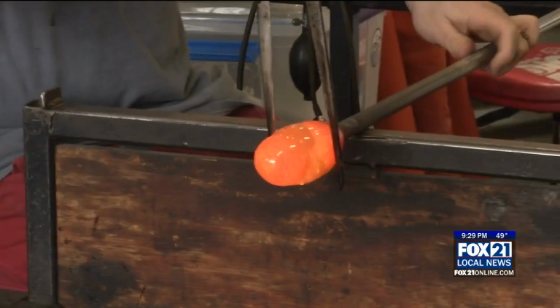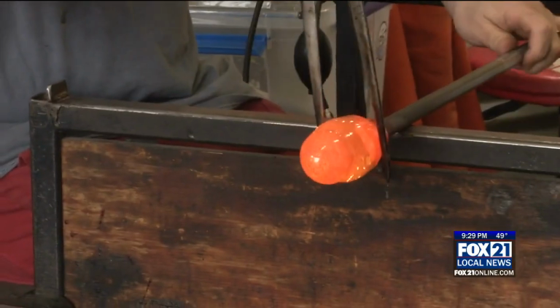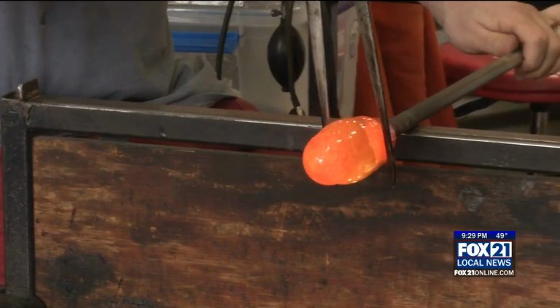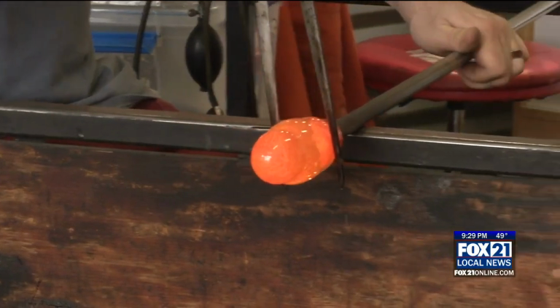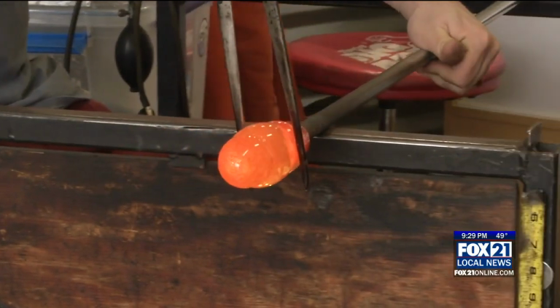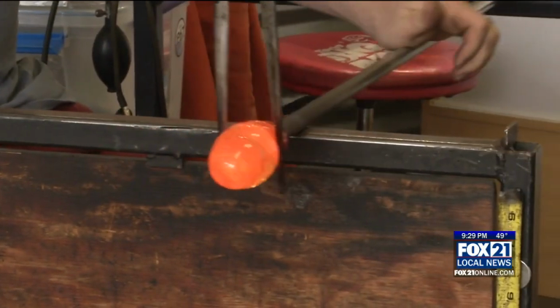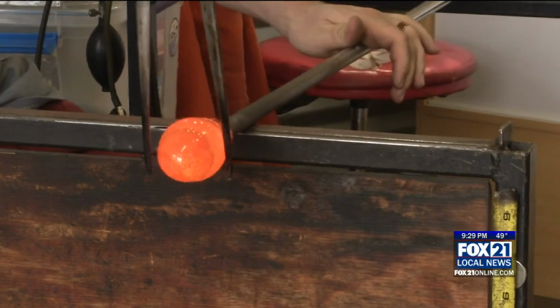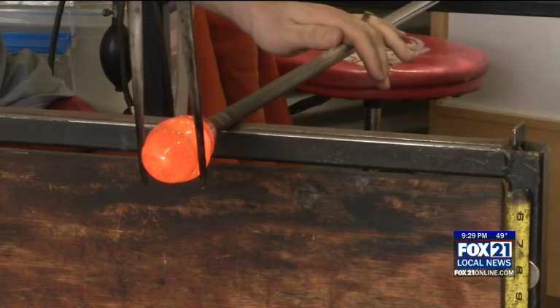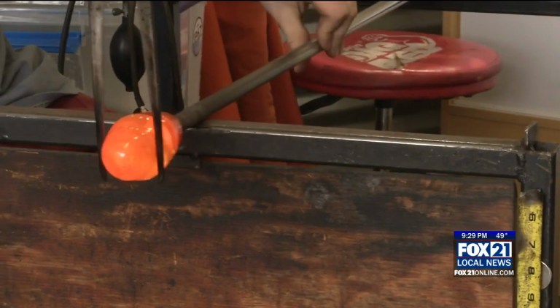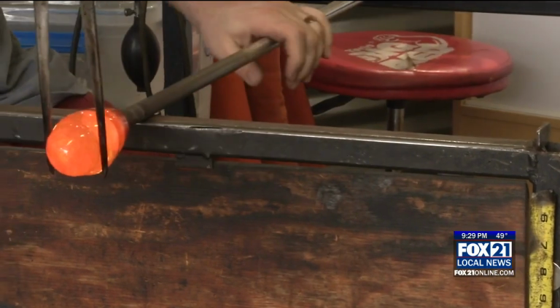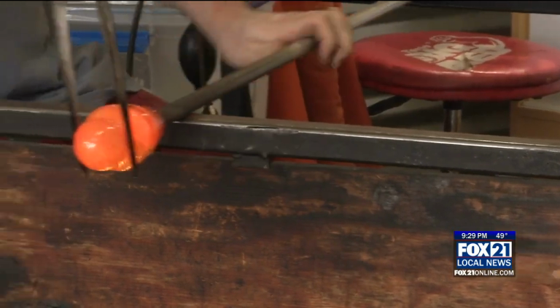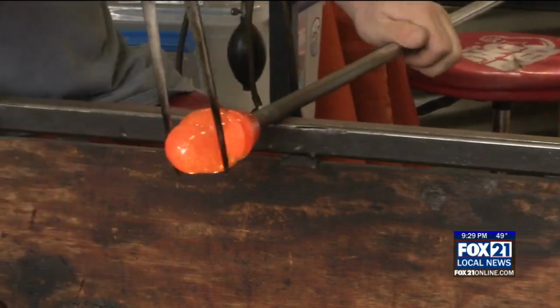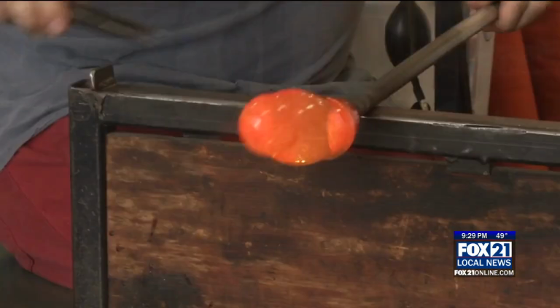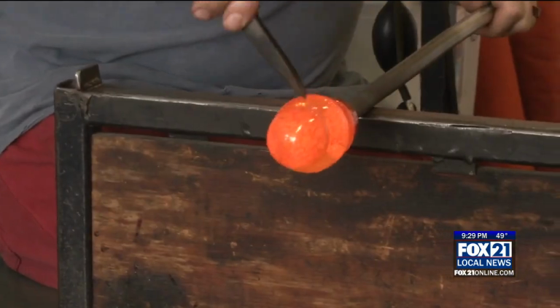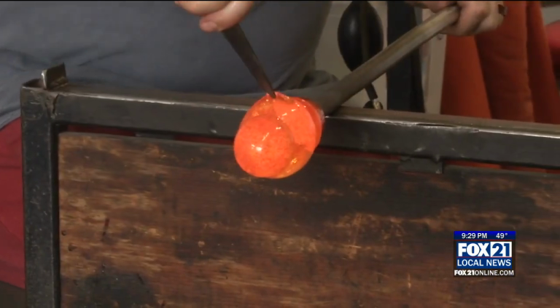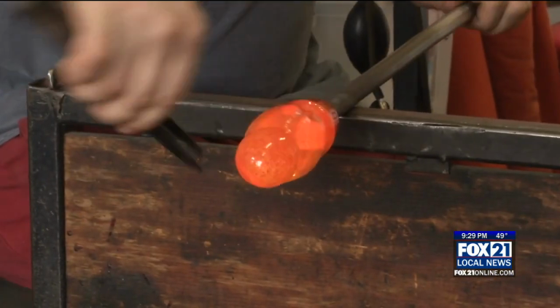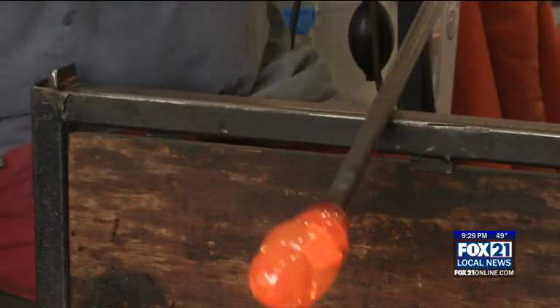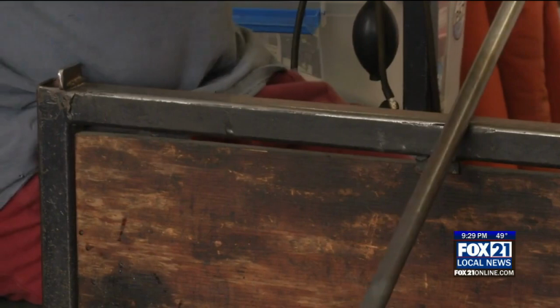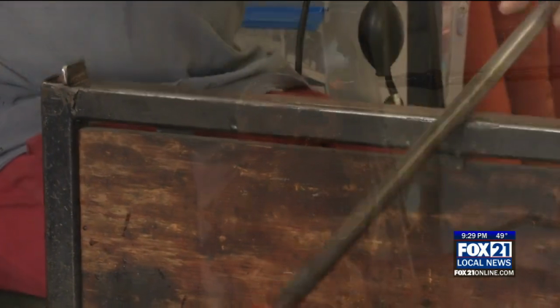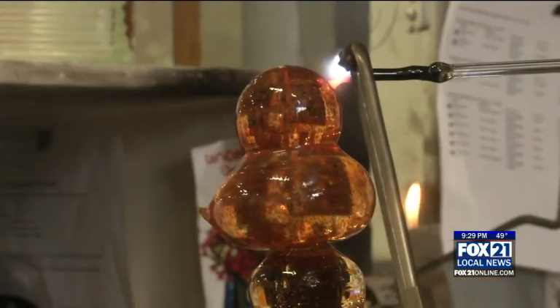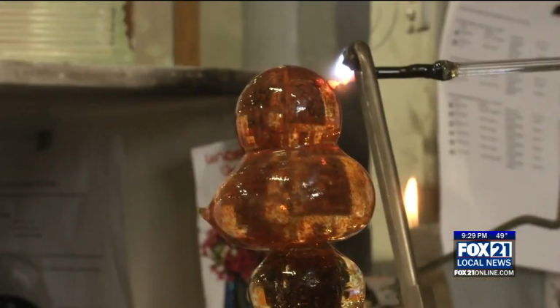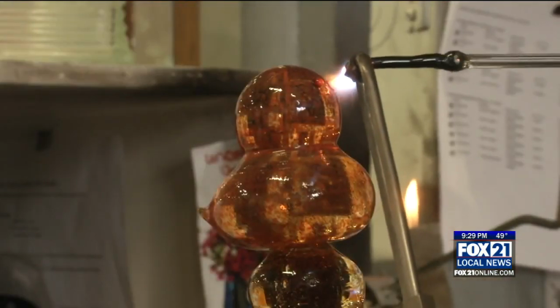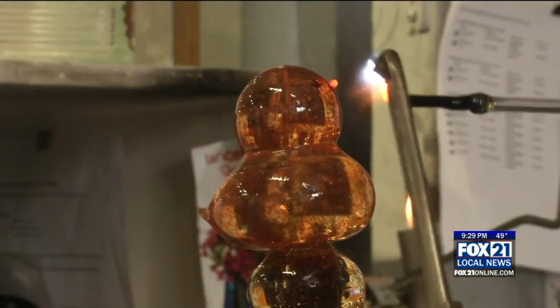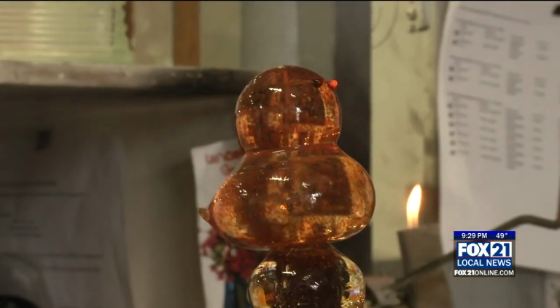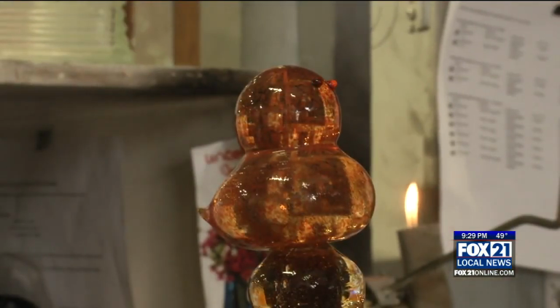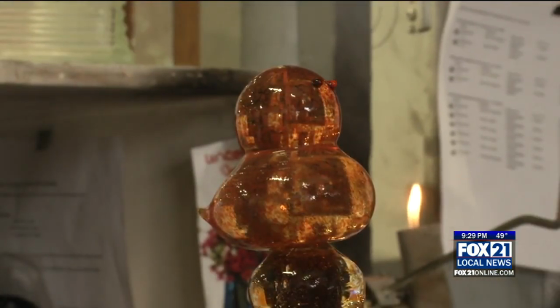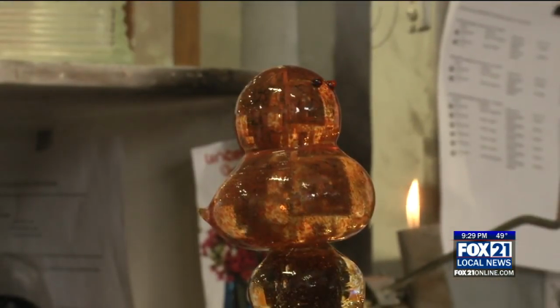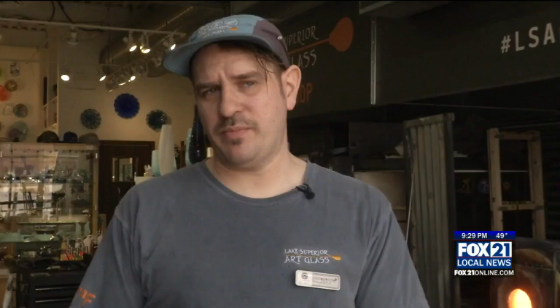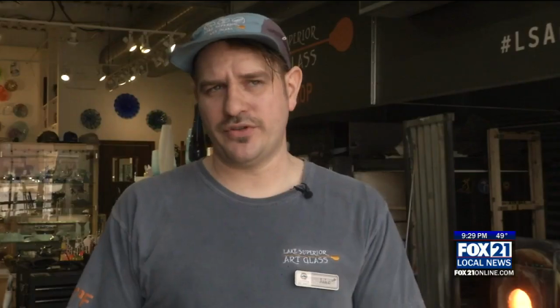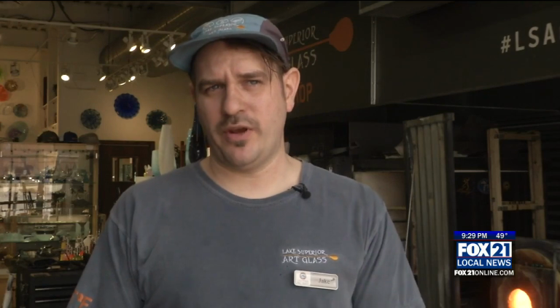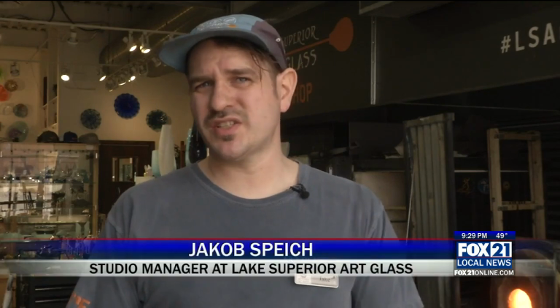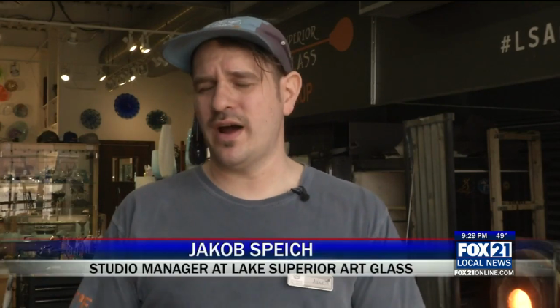Next, the glassblower forms the head and the body, making sure to keep it round. Once satisfied, the glassblower pulls the tail from the still liquidy glass. More glass is needed for the hat, eyes, and bill.